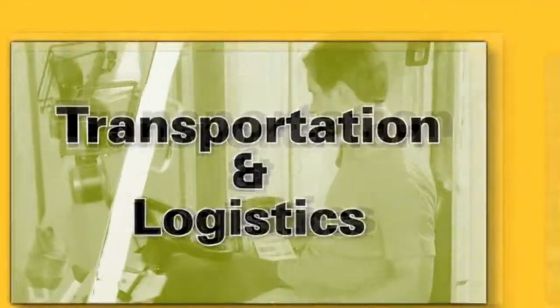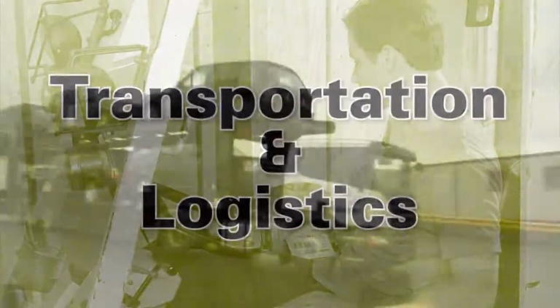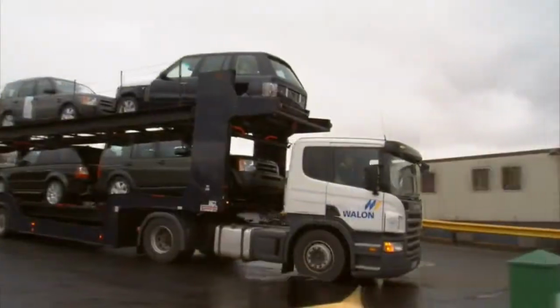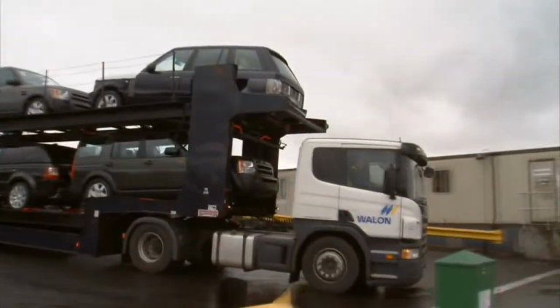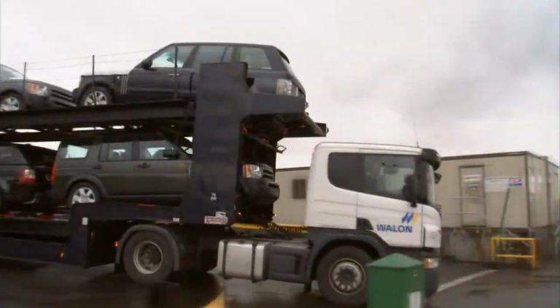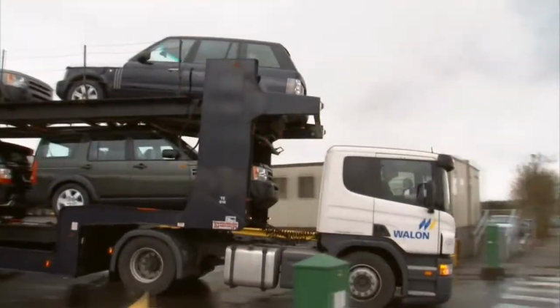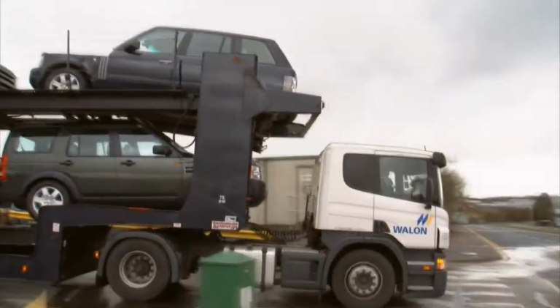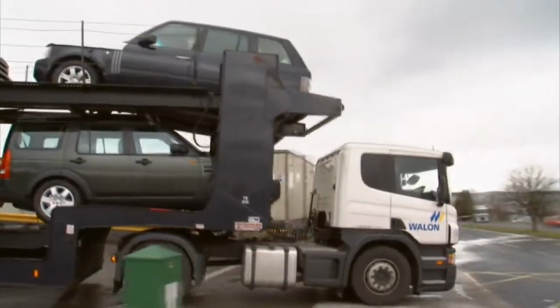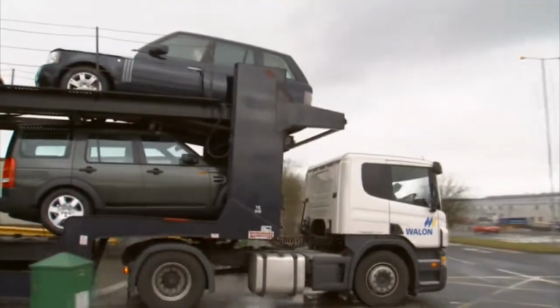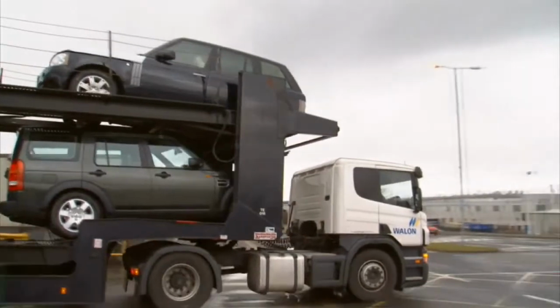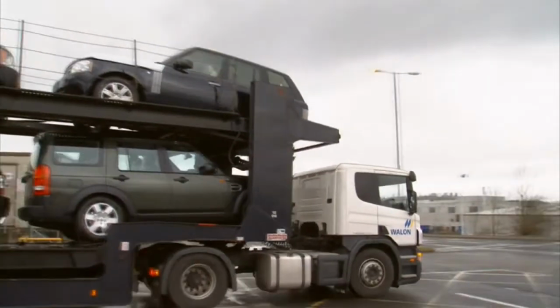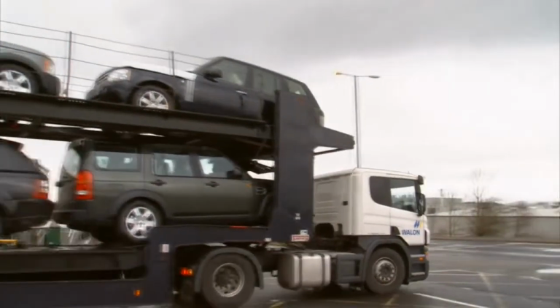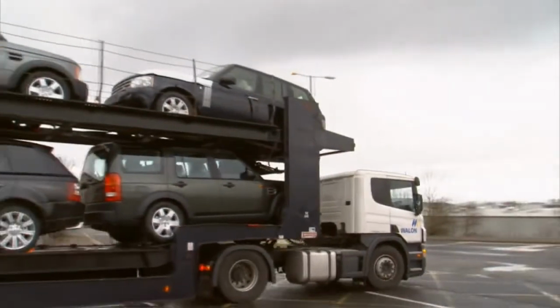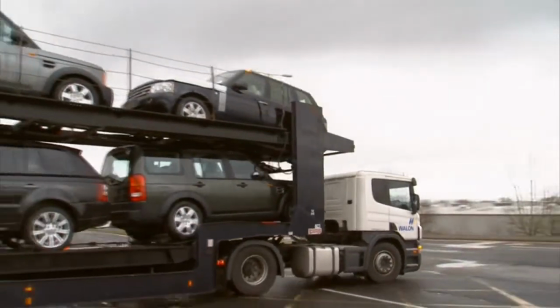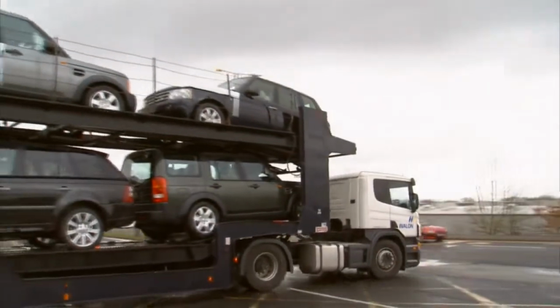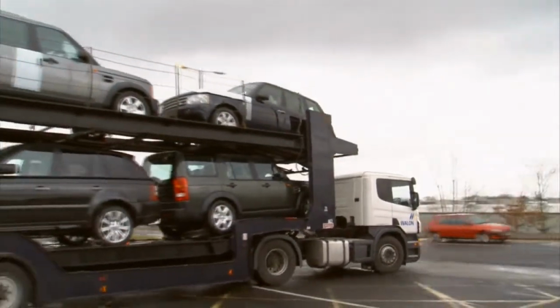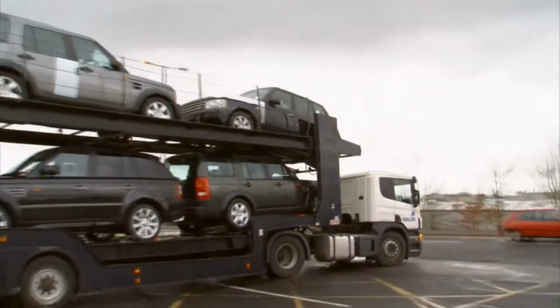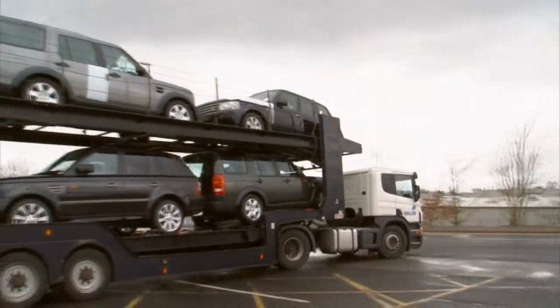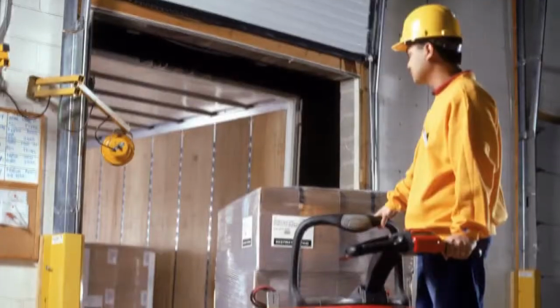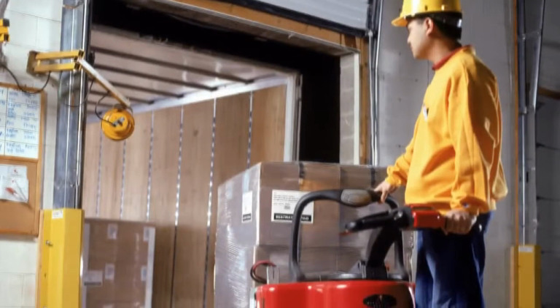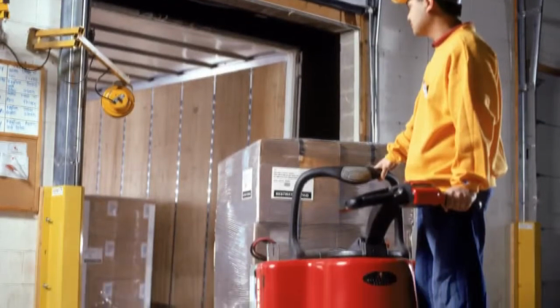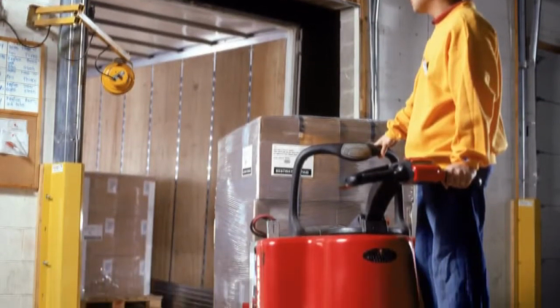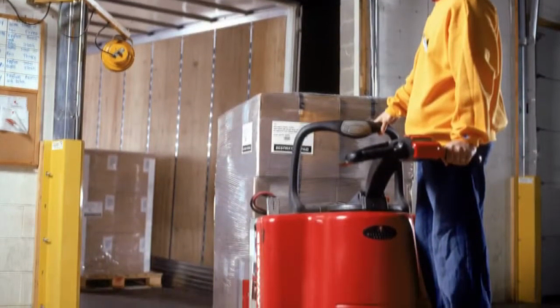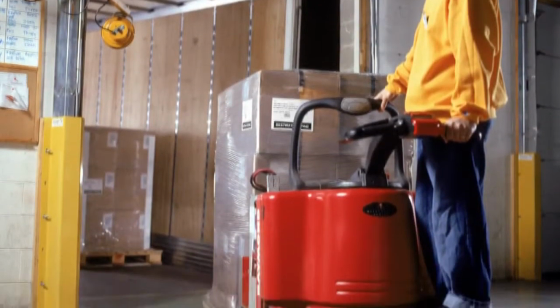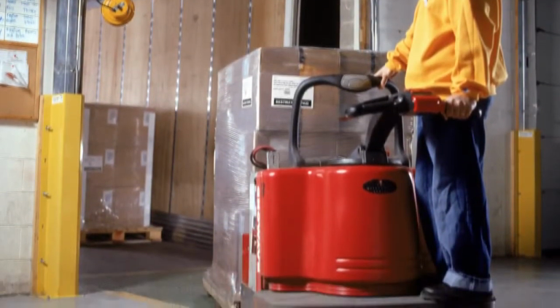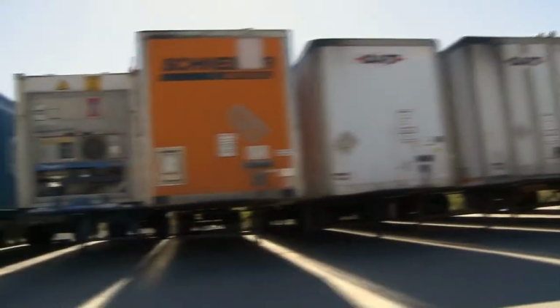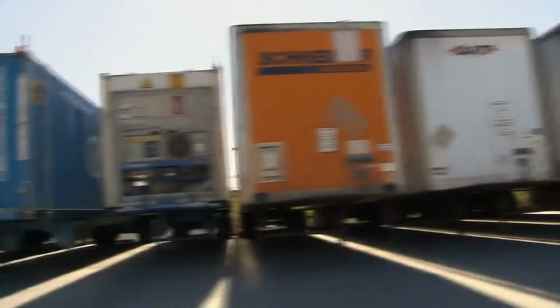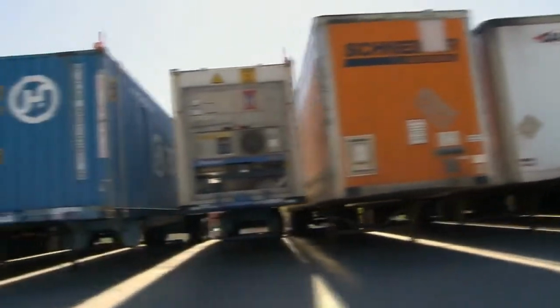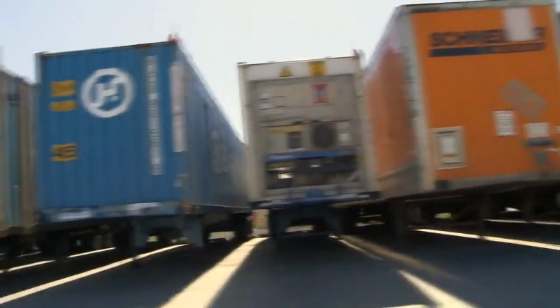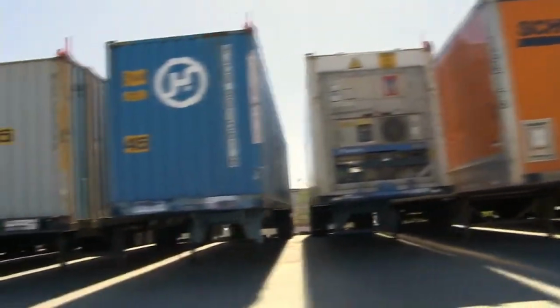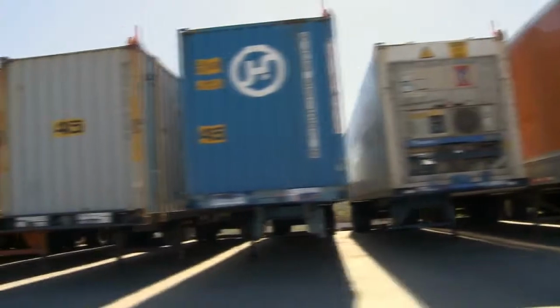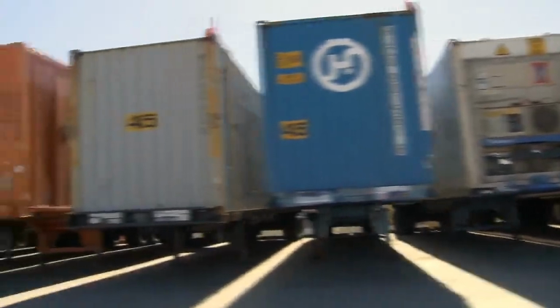Now, apply UHF smart labels directly to large items or pallets anywhere, even outside, to streamline logistics with track and trace systems. Start by tagging cases, pallets, or large items on the spot.